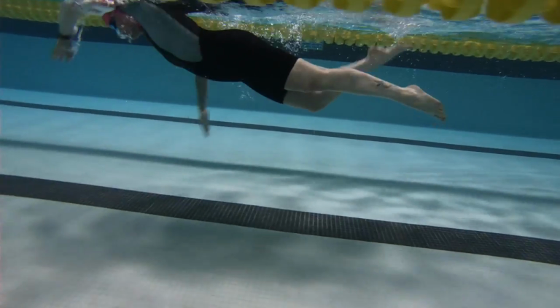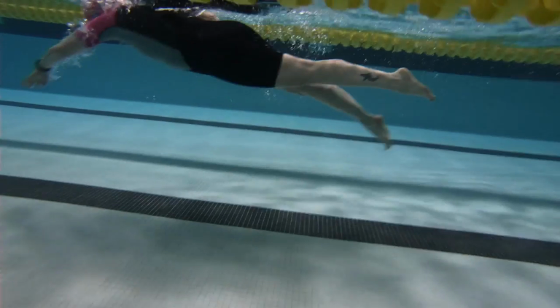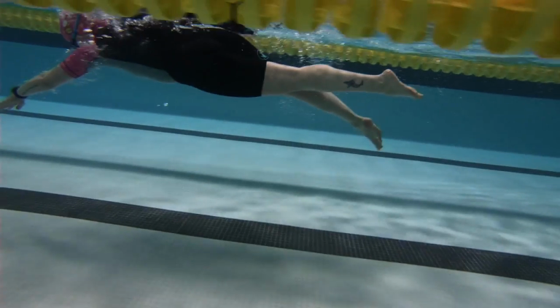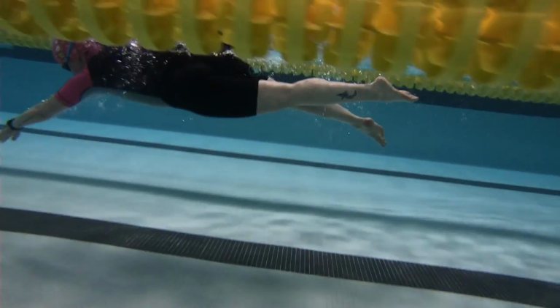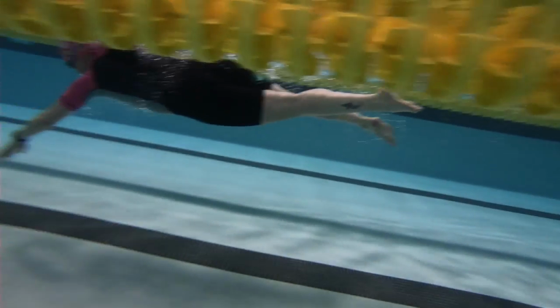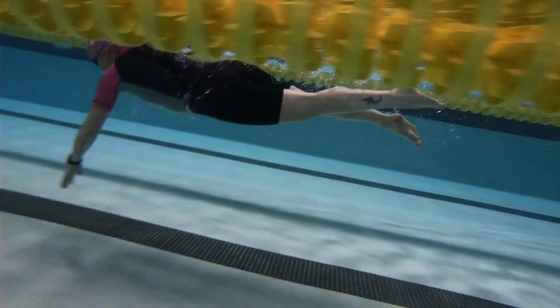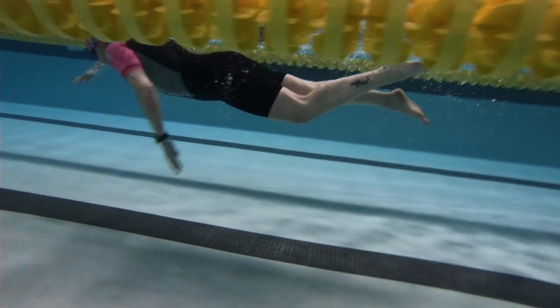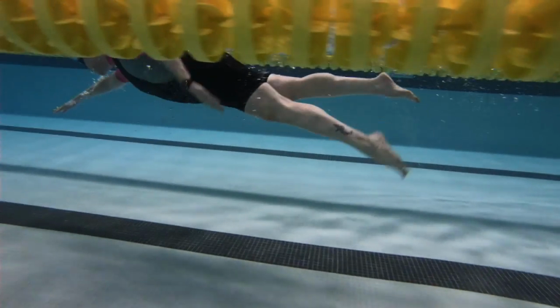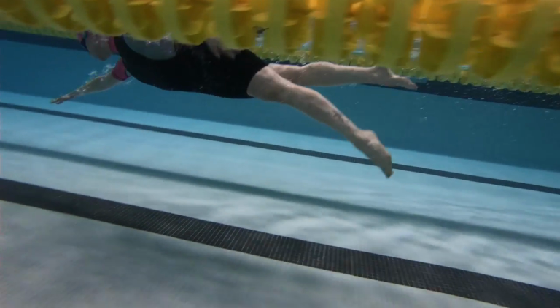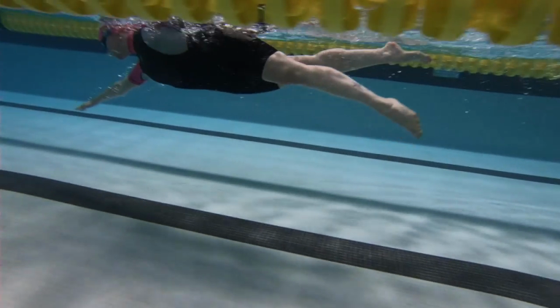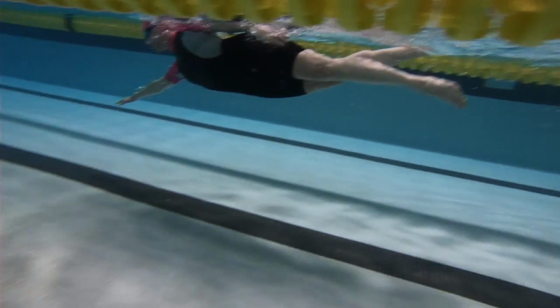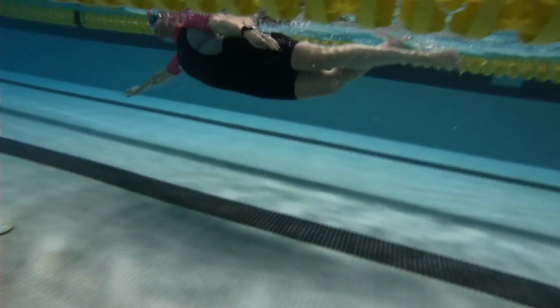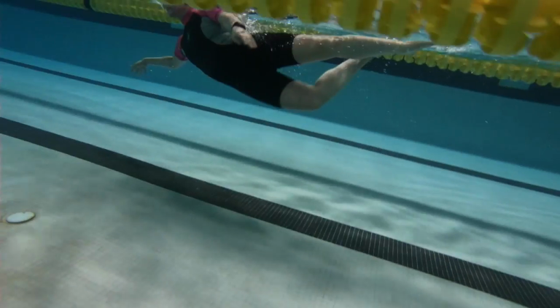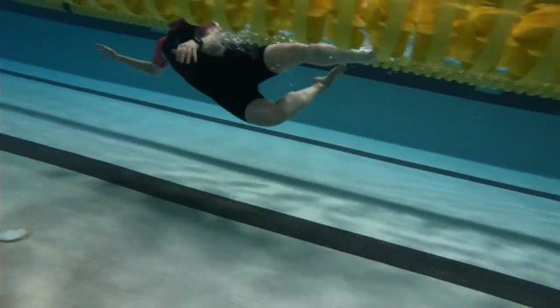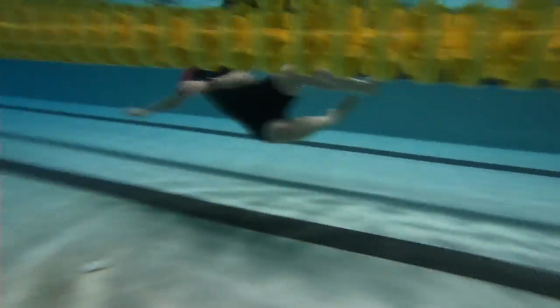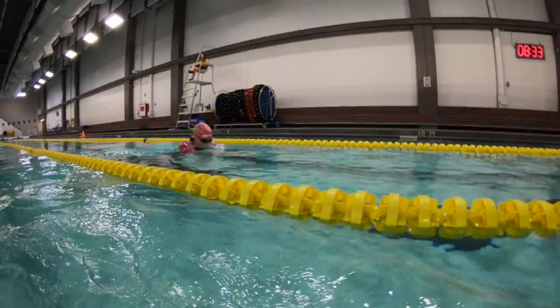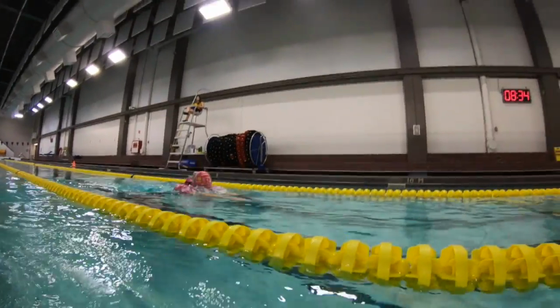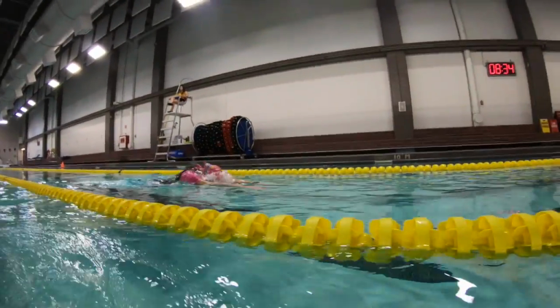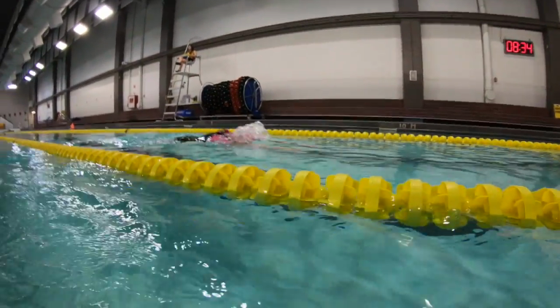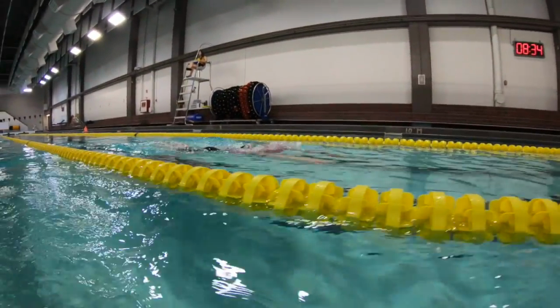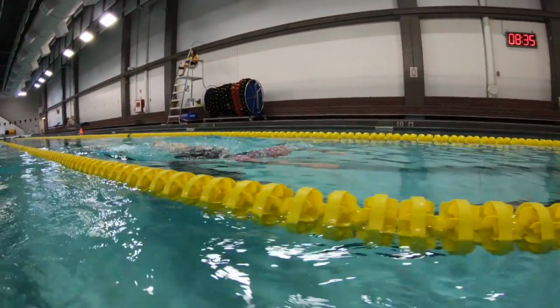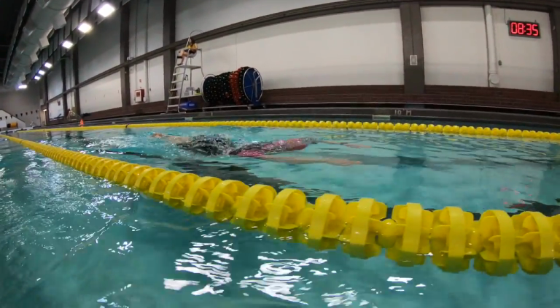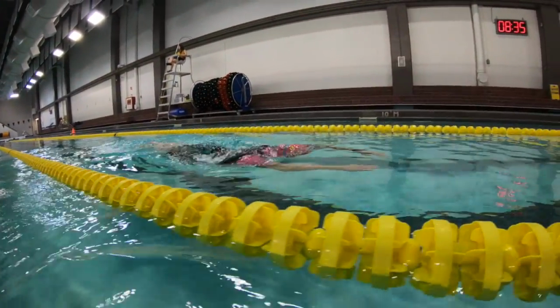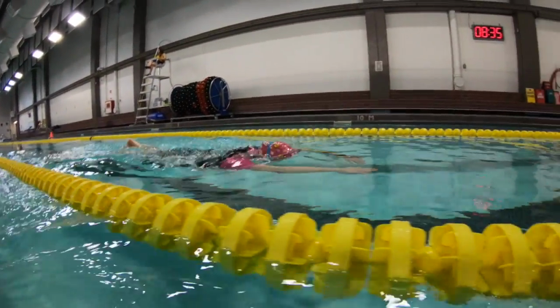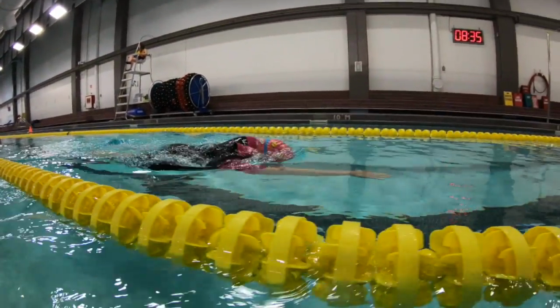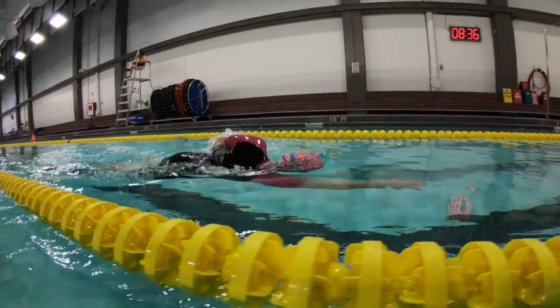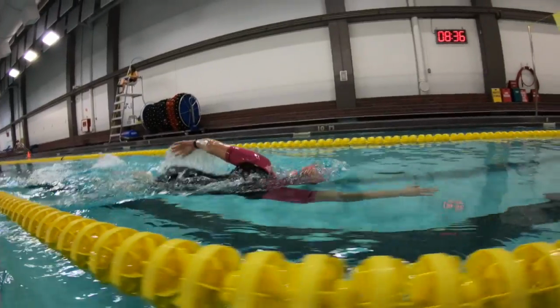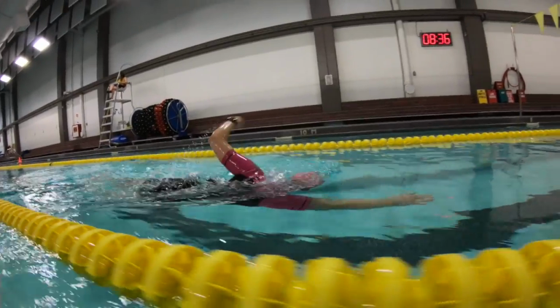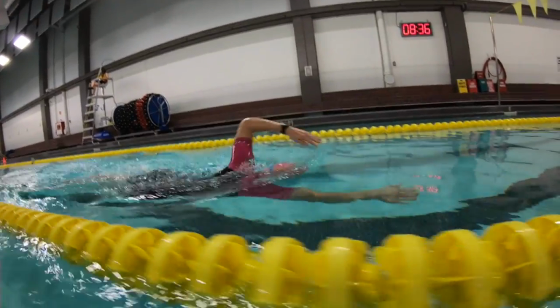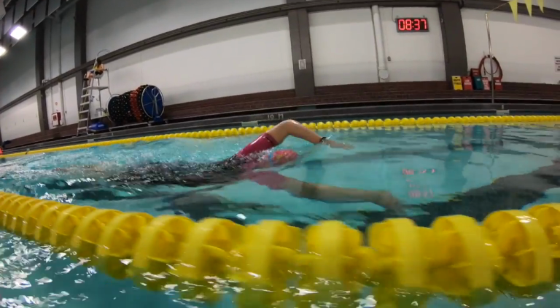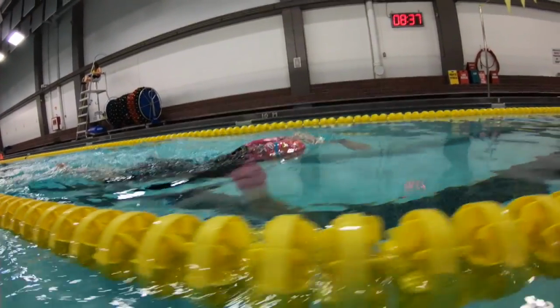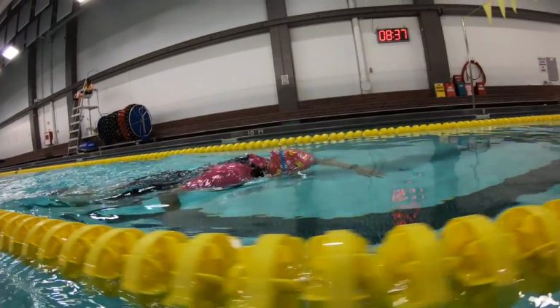So I think we can work on your arms — we want to just reach like we're going over the hood of a Volkswagen, so a little bit higher elbow, a little lower hand, and that will get you a better grab of the water when you go to pull back.